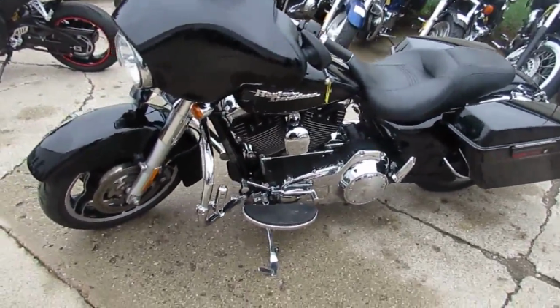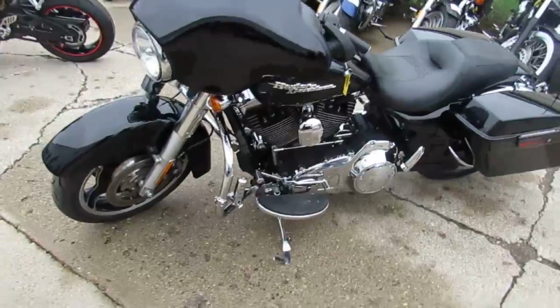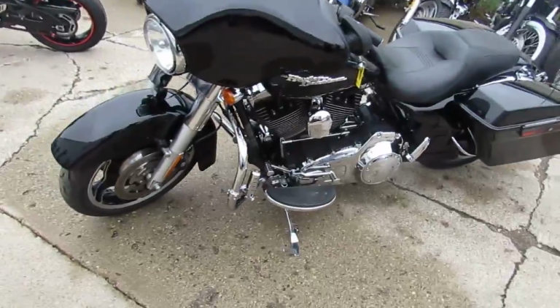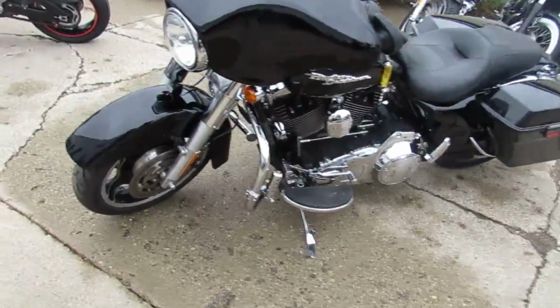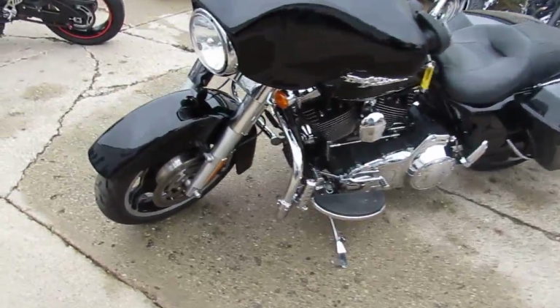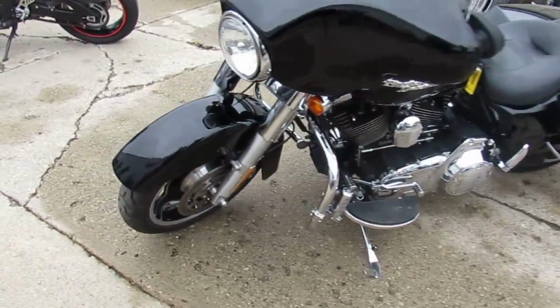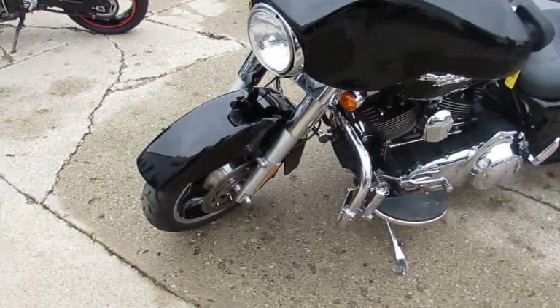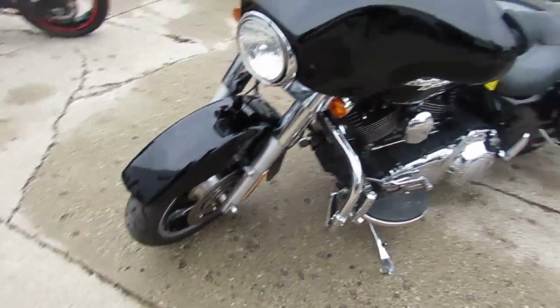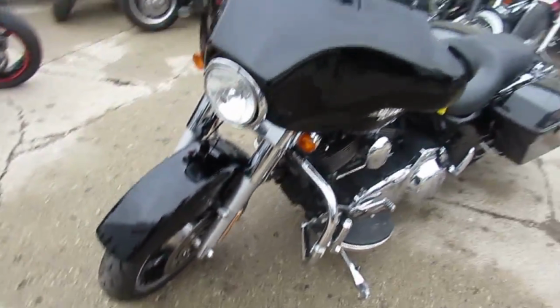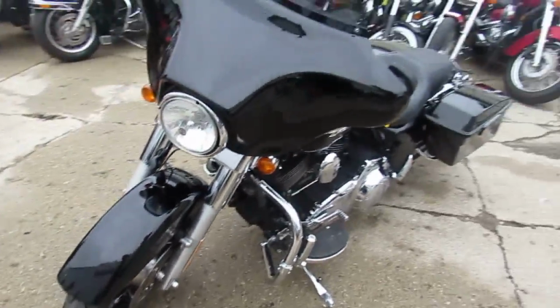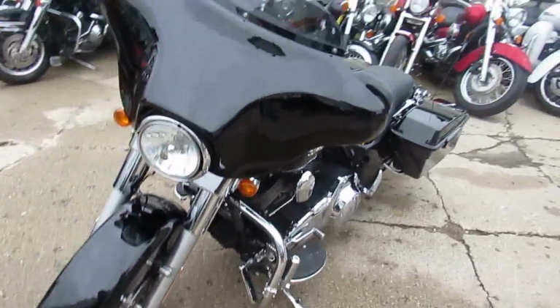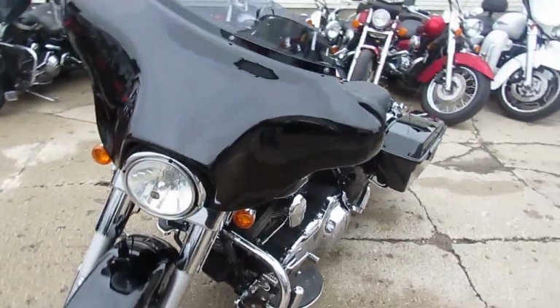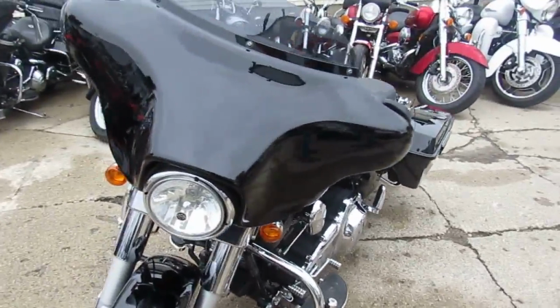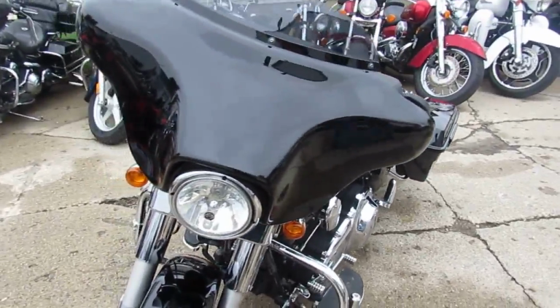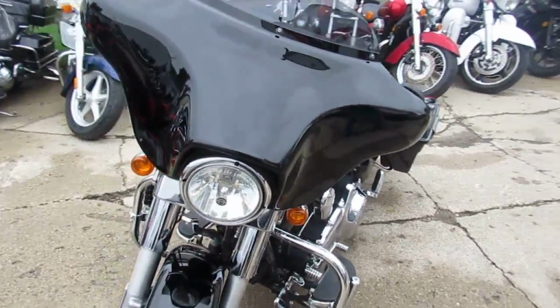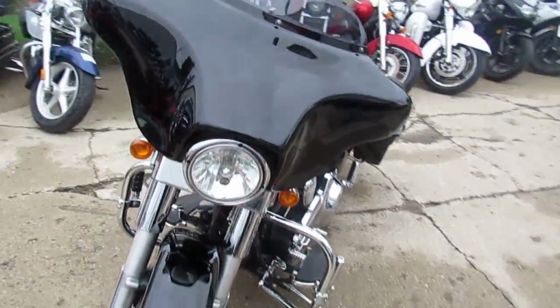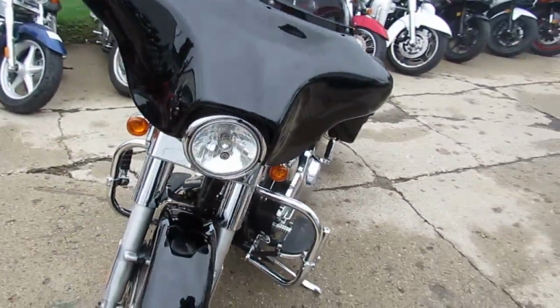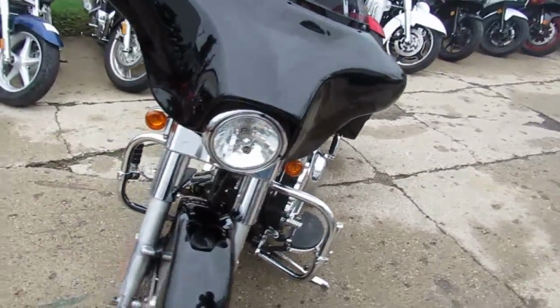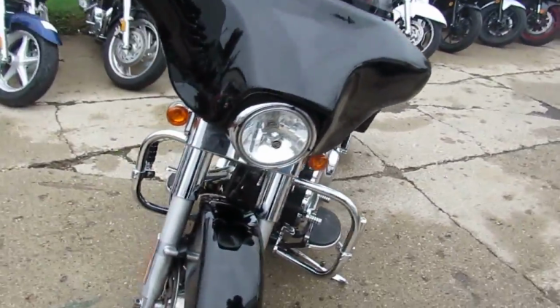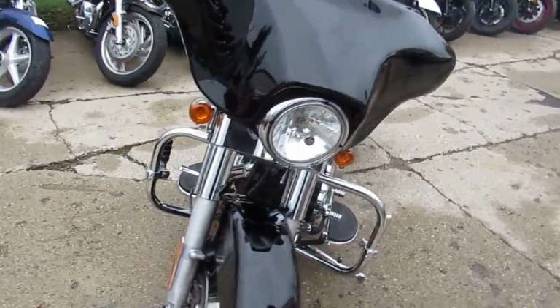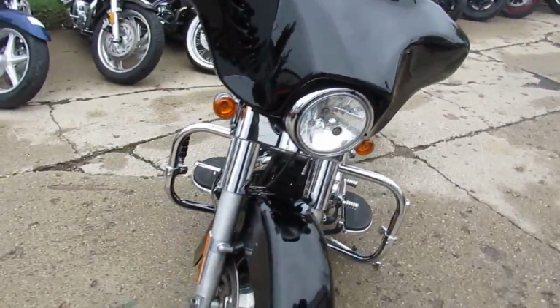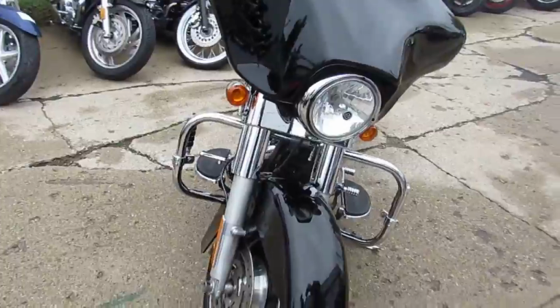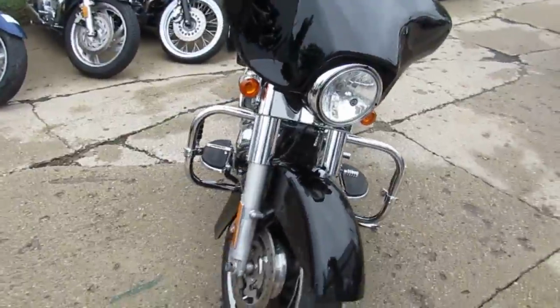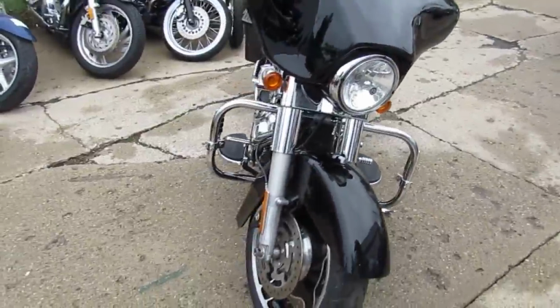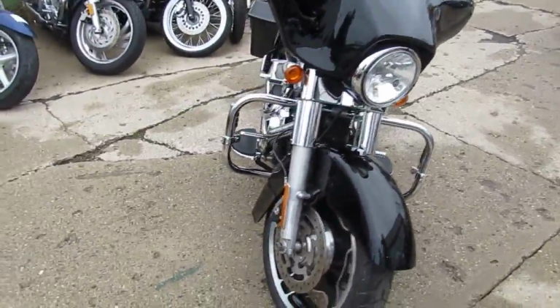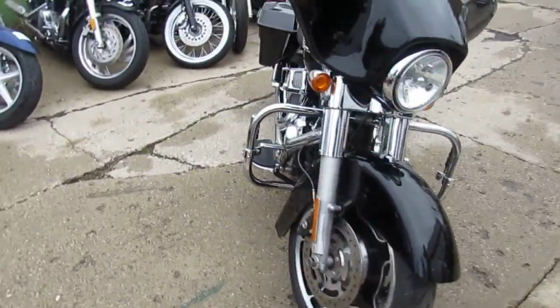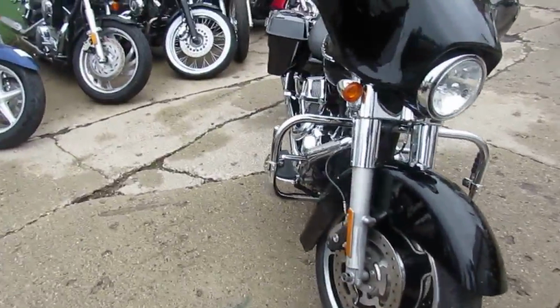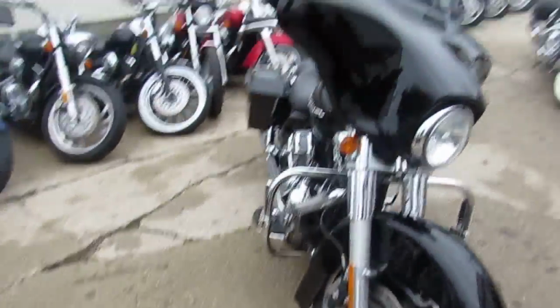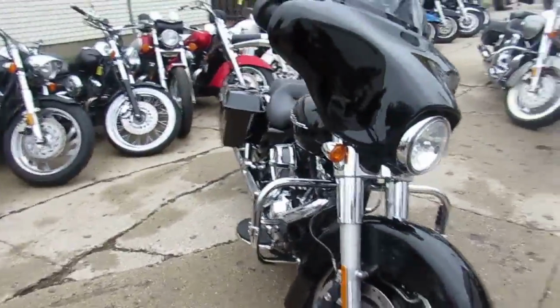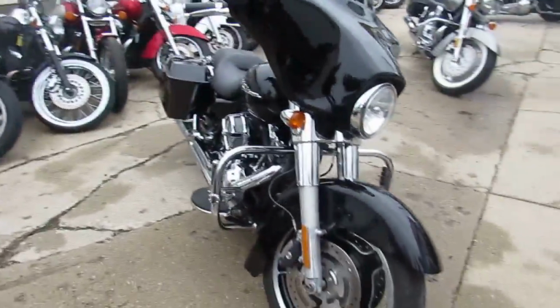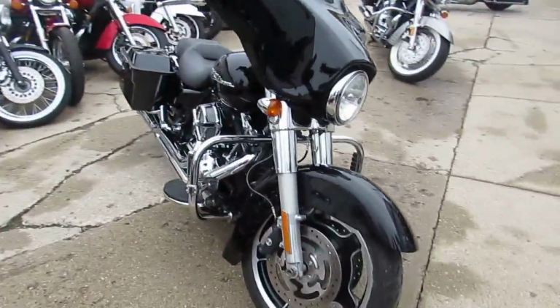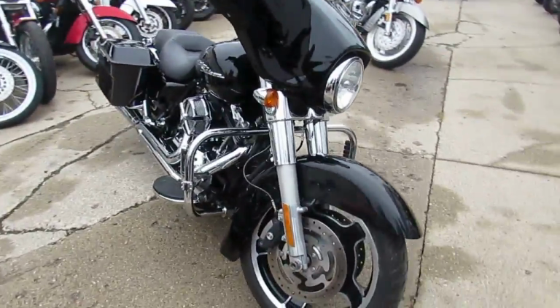These things are great running bikes. You guys can crank up the tunes, hit the open road. 2010 Harley Davidson Street Glide, only $13,500.